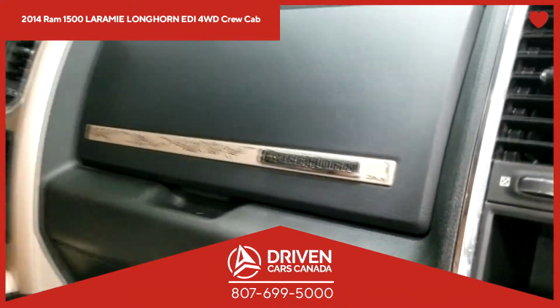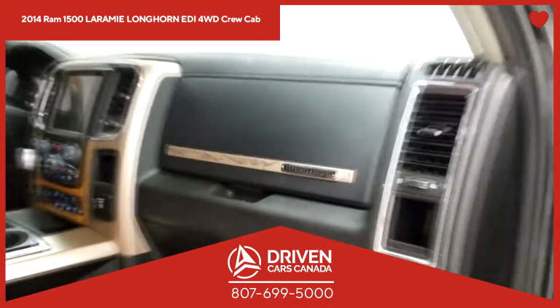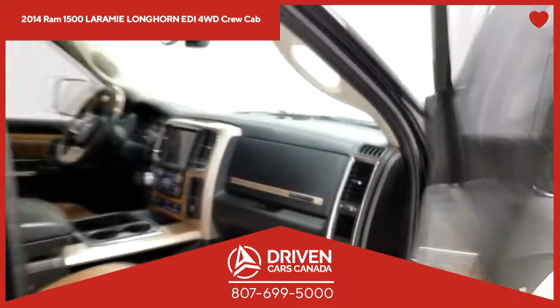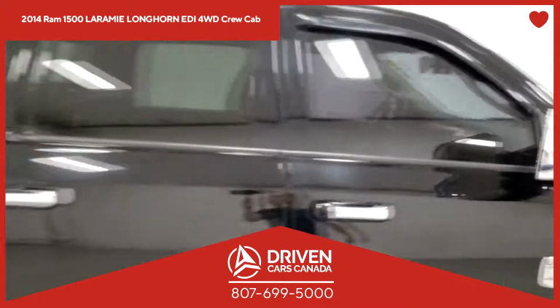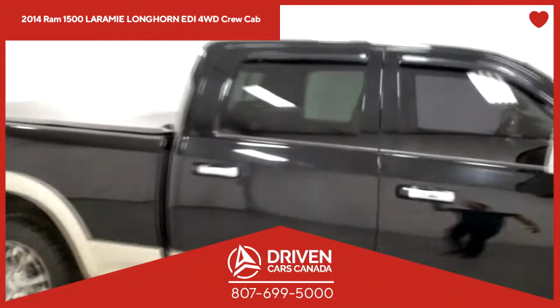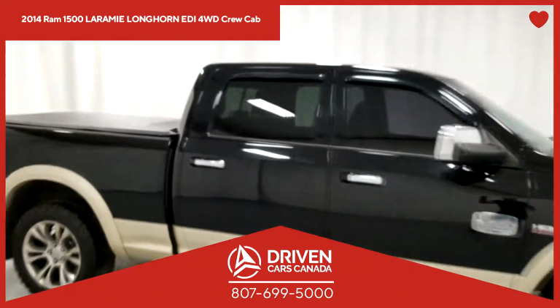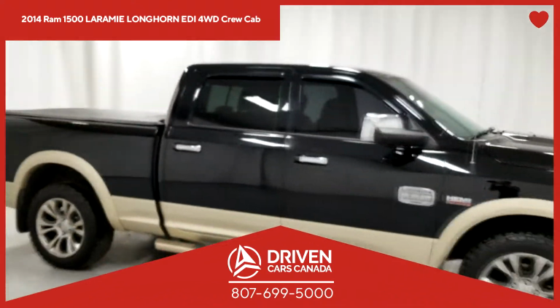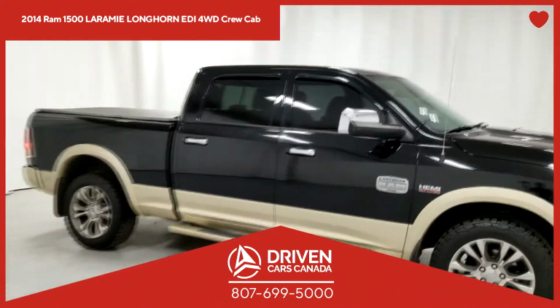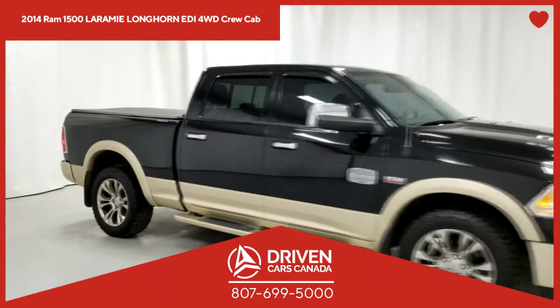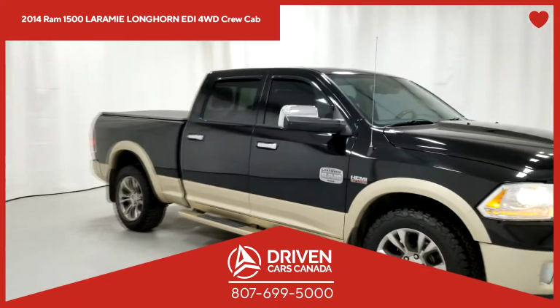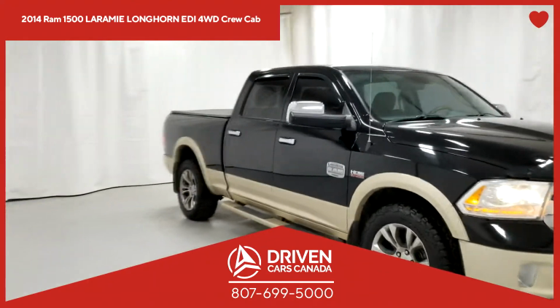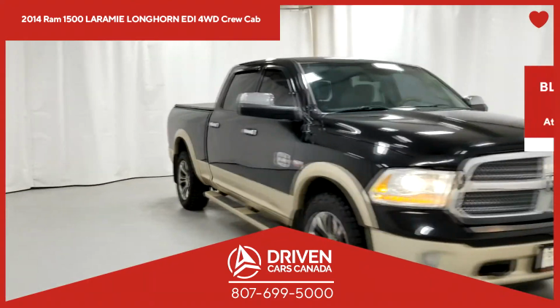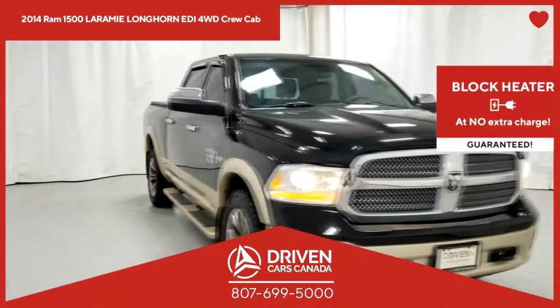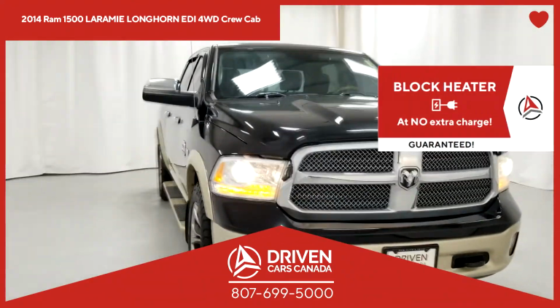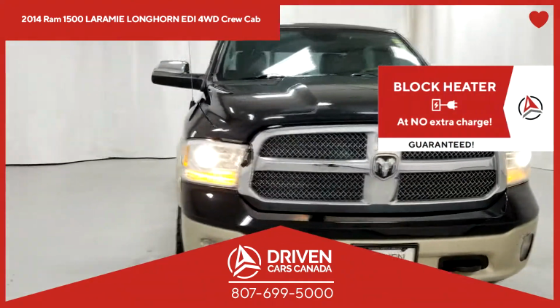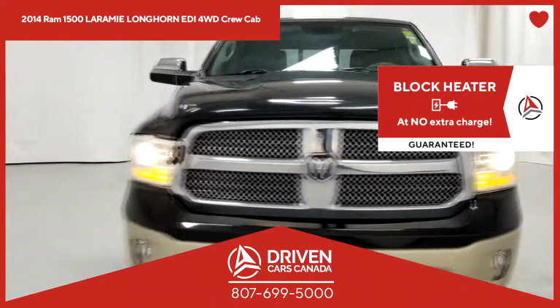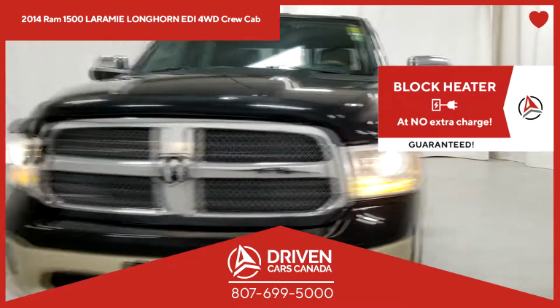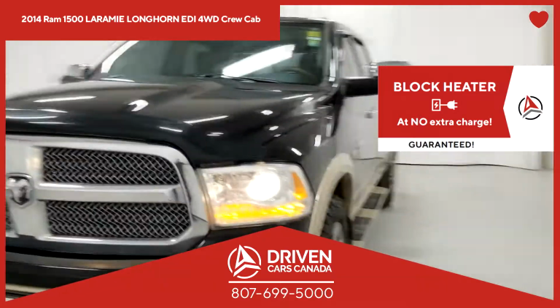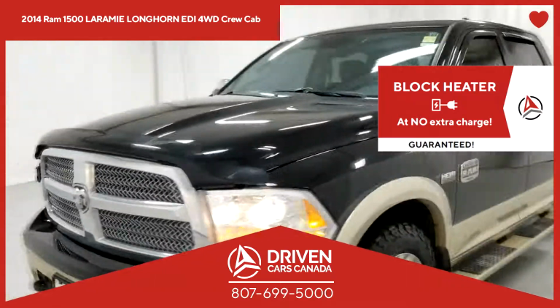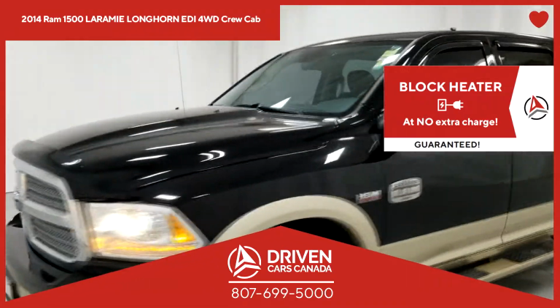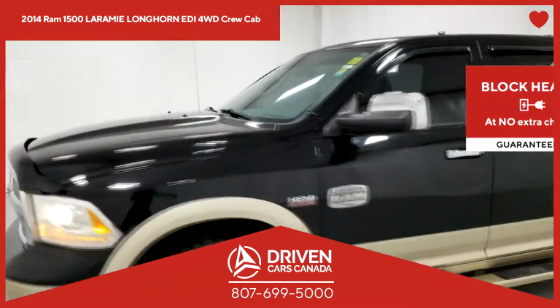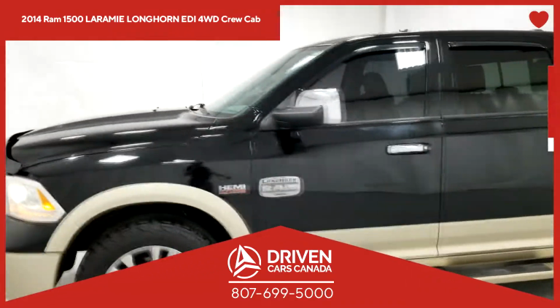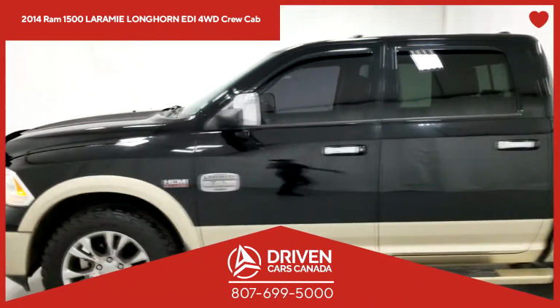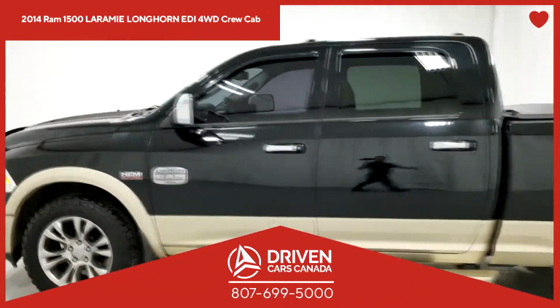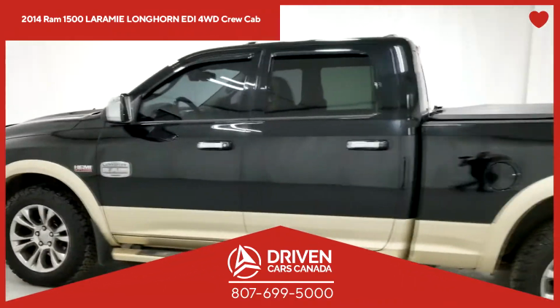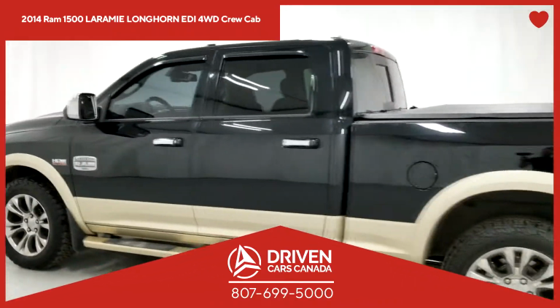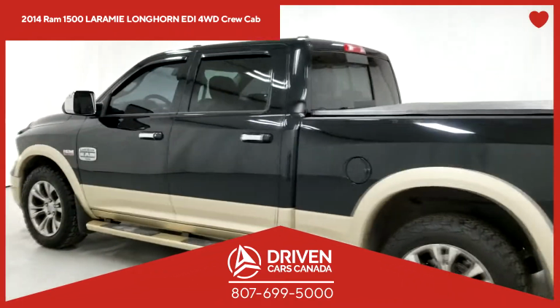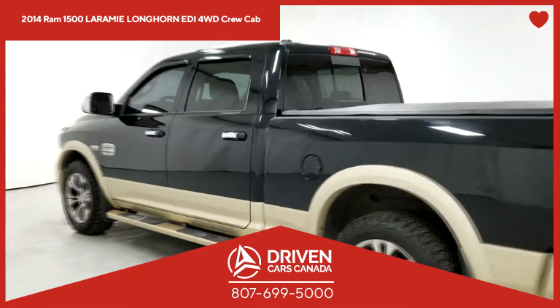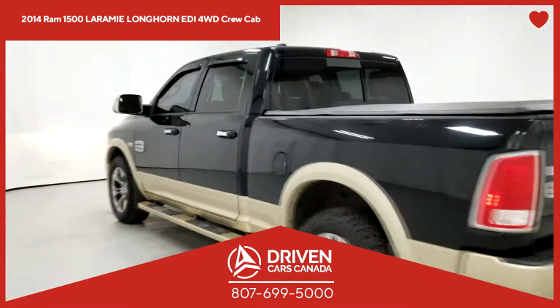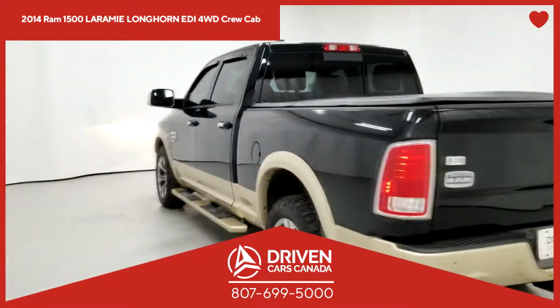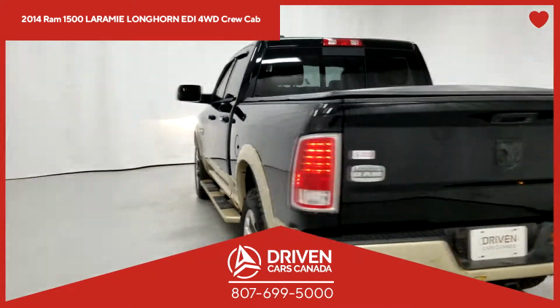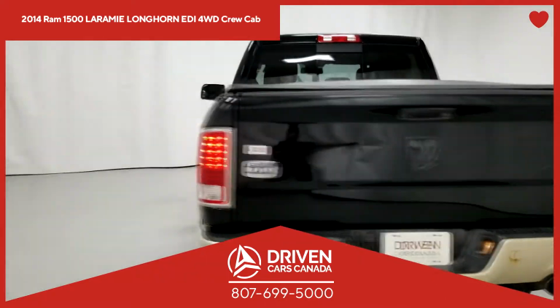We offer honesty, not flattery. We talk straight, not in circles. We believe in helping you, not selling you. Click the link now to get more information about this vehicle and get pre-approved in minutes from the comfort and convenience of your phone or computer.